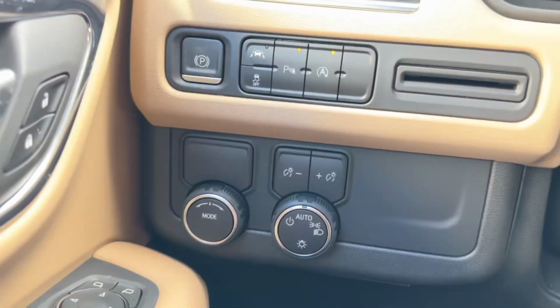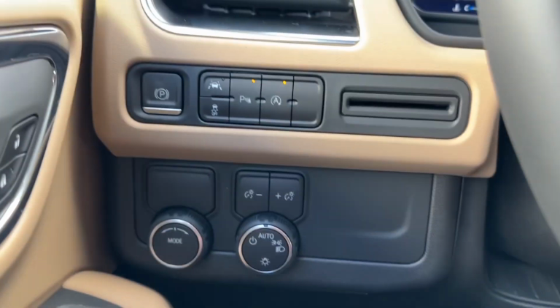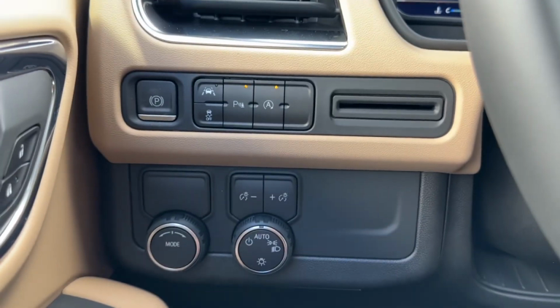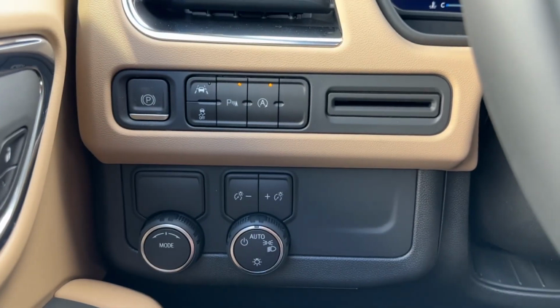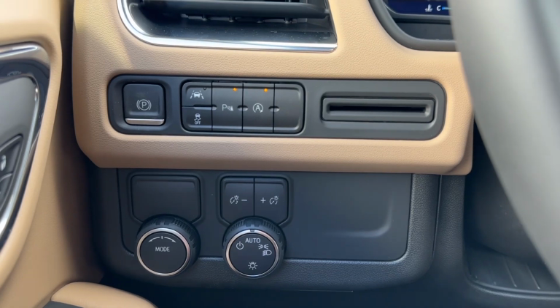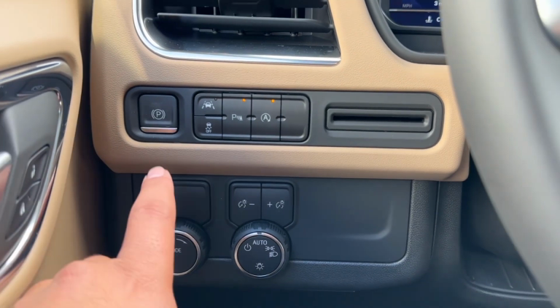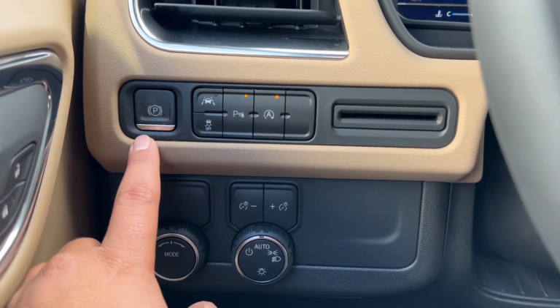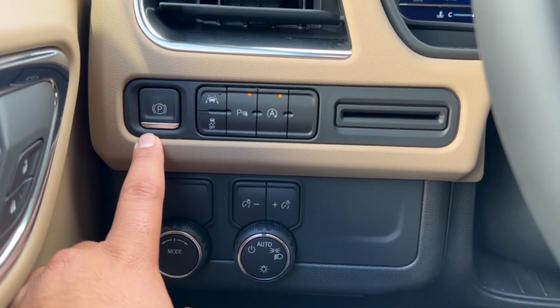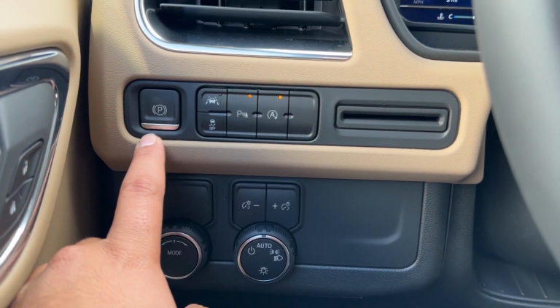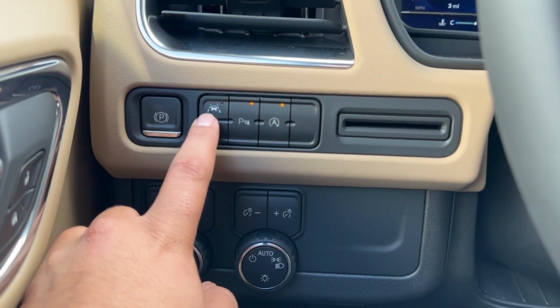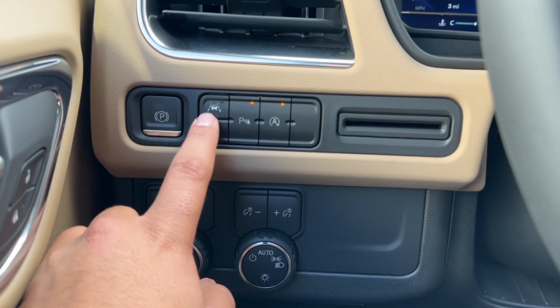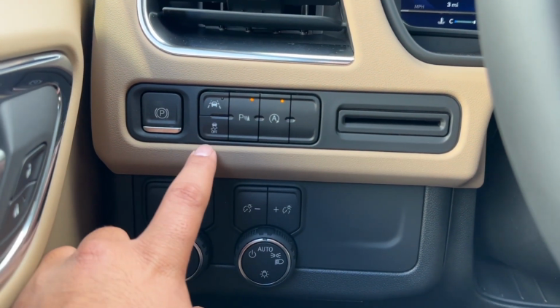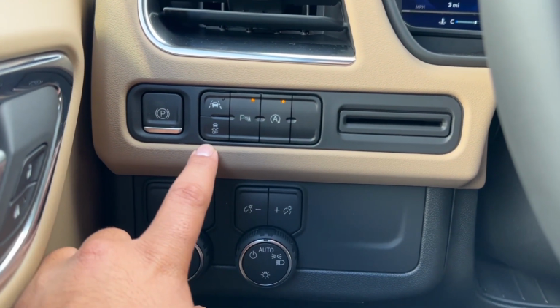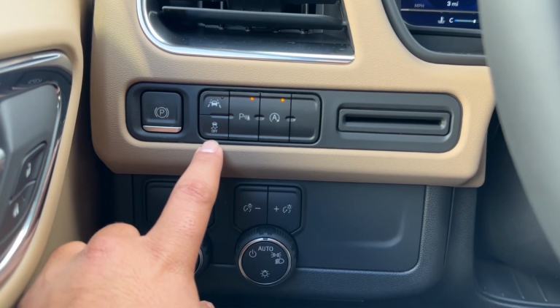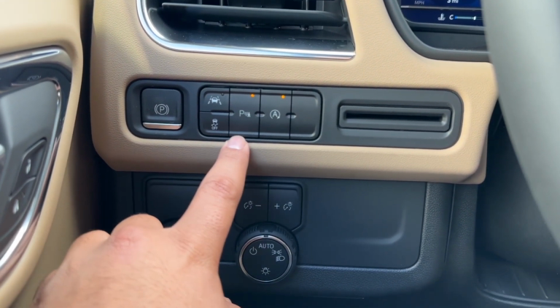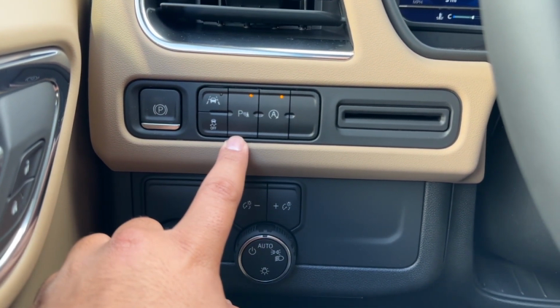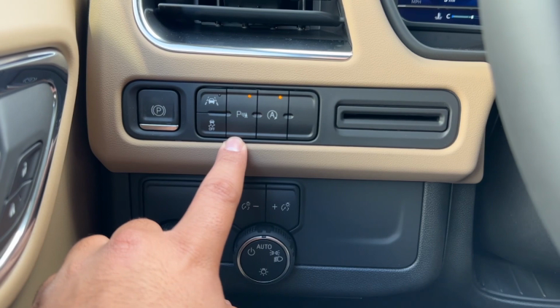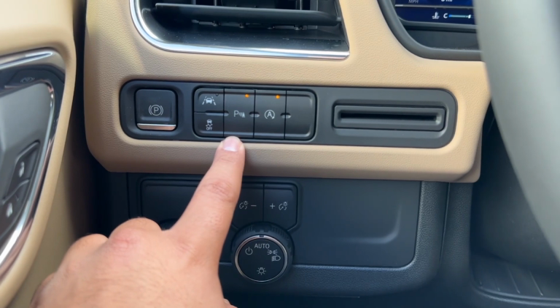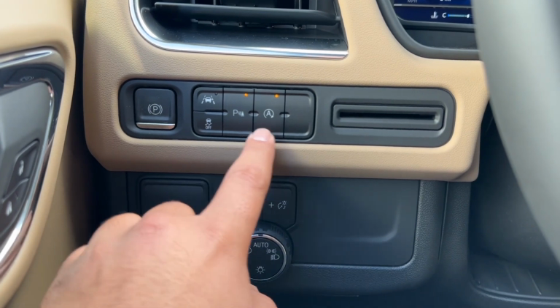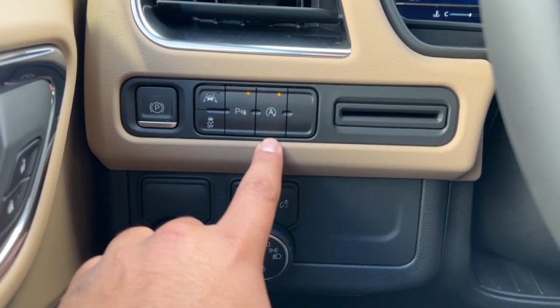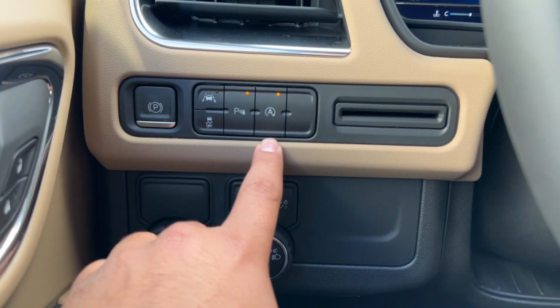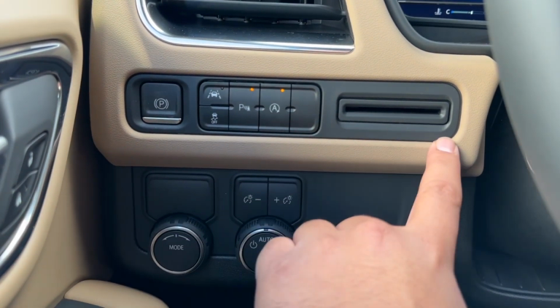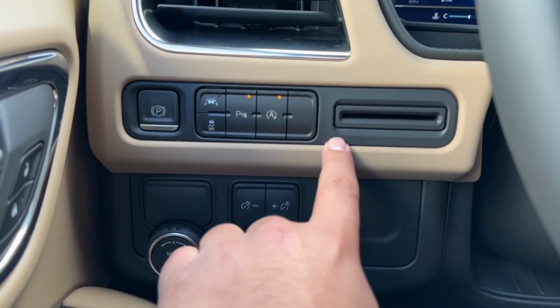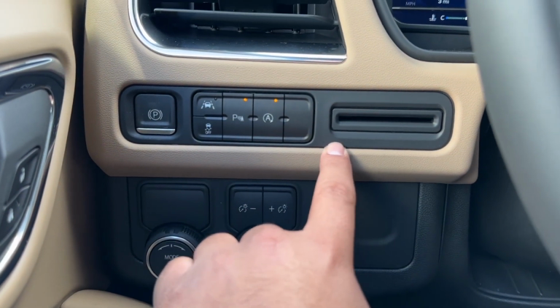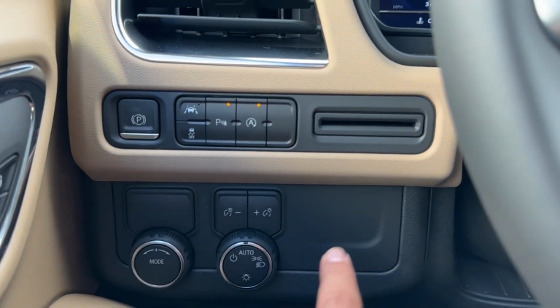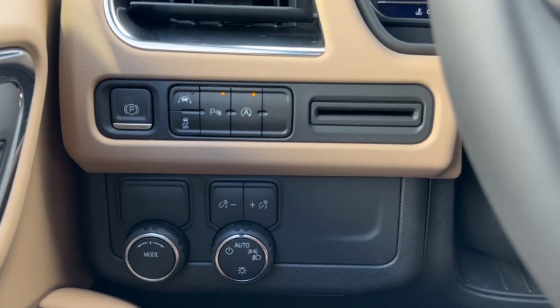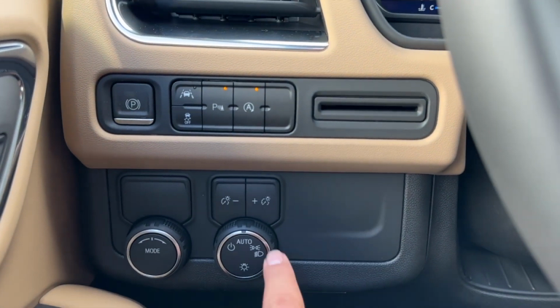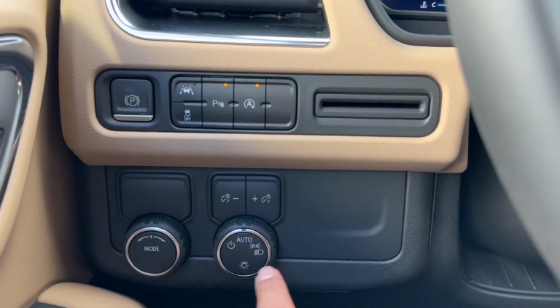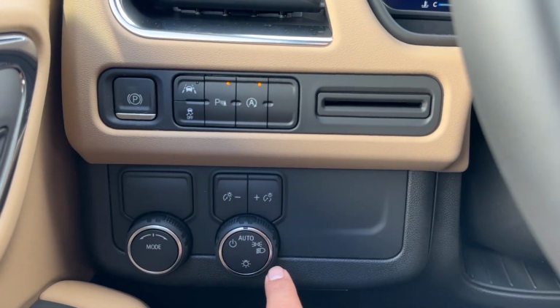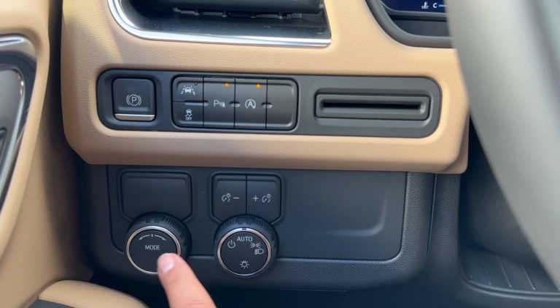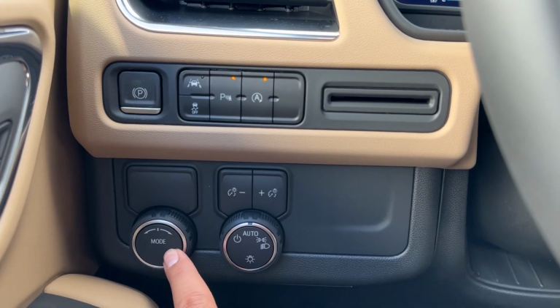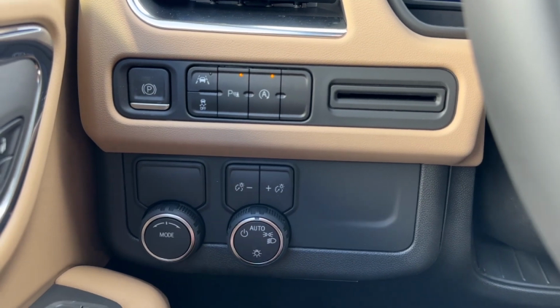On the left-hand side of the steering wheel, you have your electronic parking brake, lane keep assist, traction control, parking sensors, auto stop, and a card holder. Right underneath, you have the light controls and your mode selector.